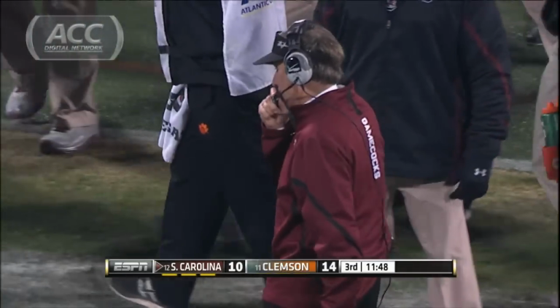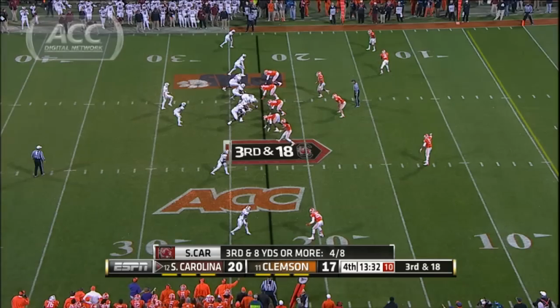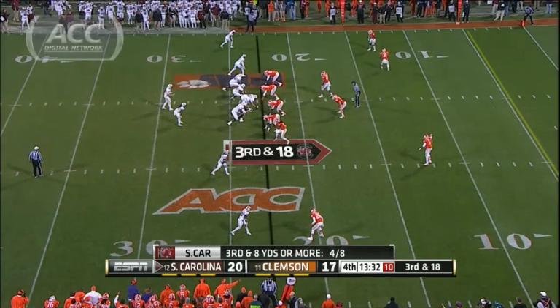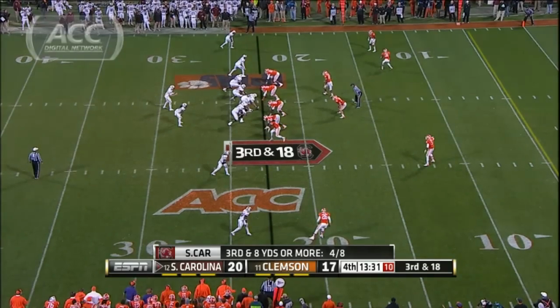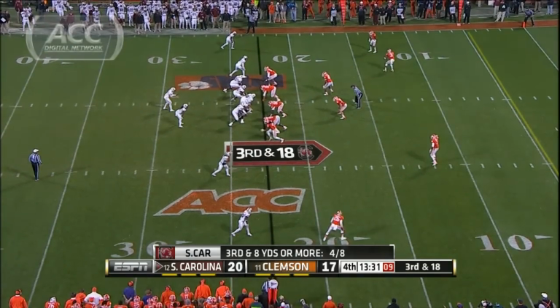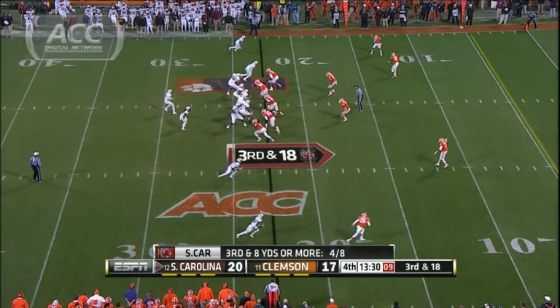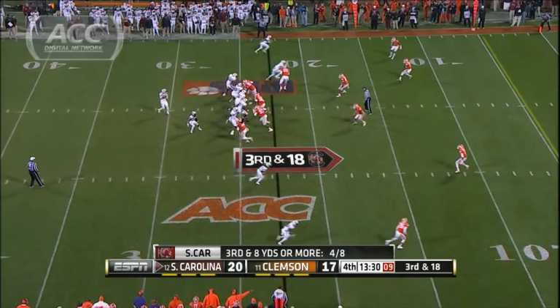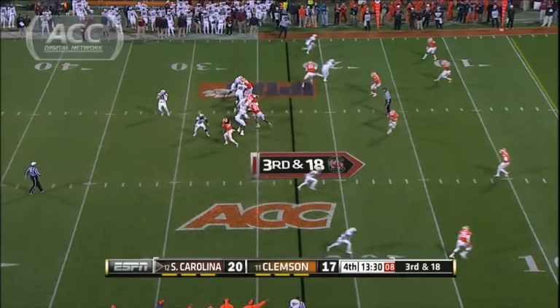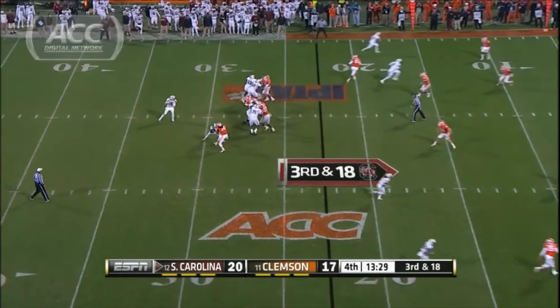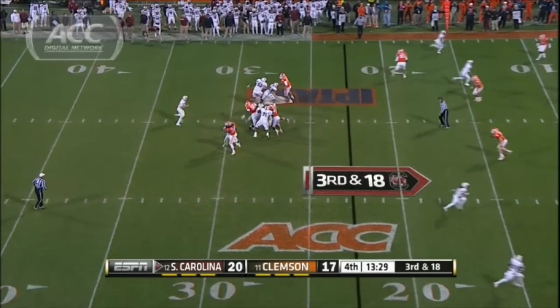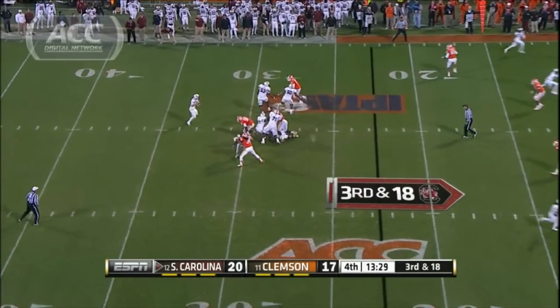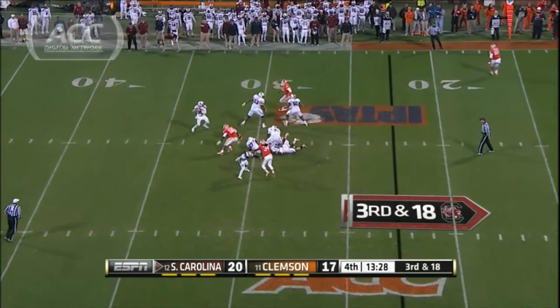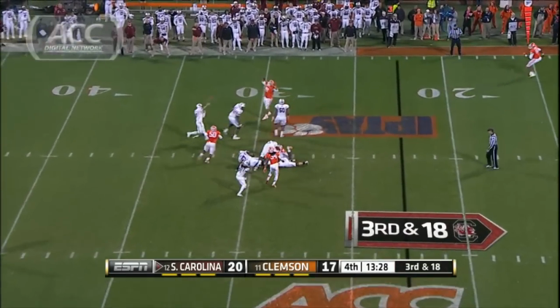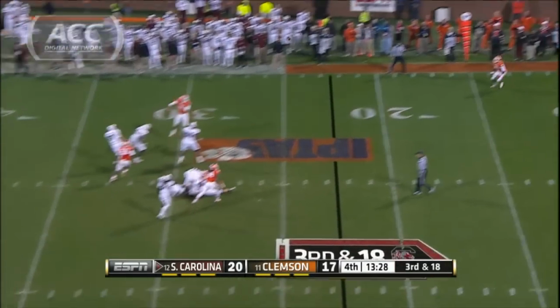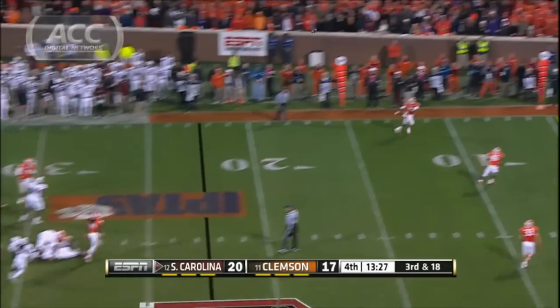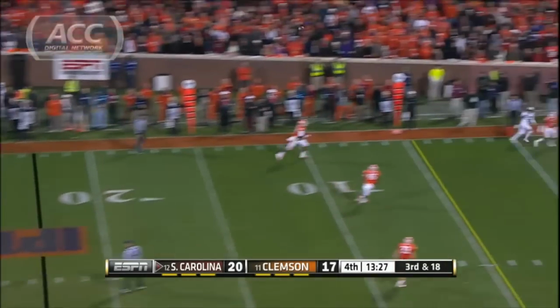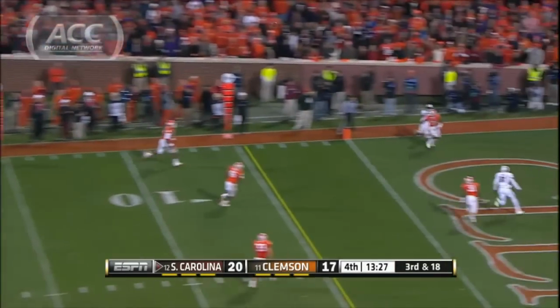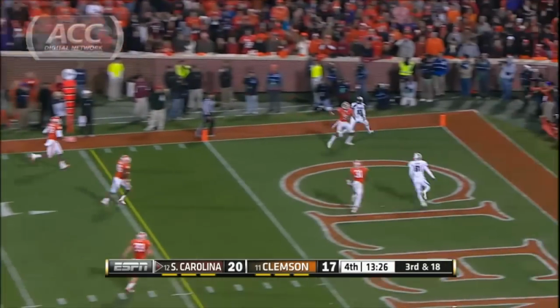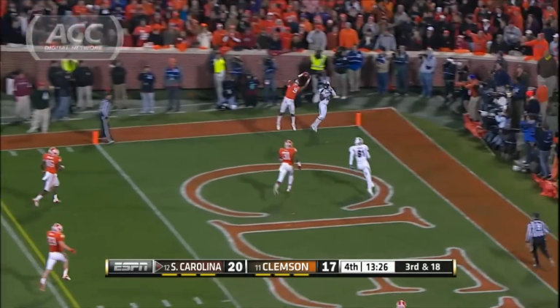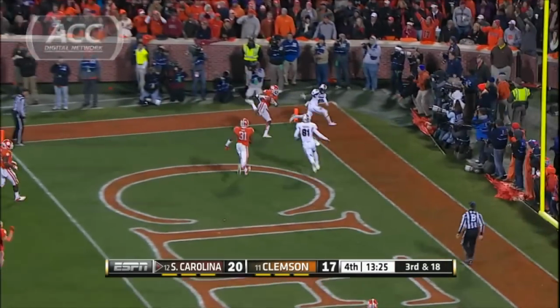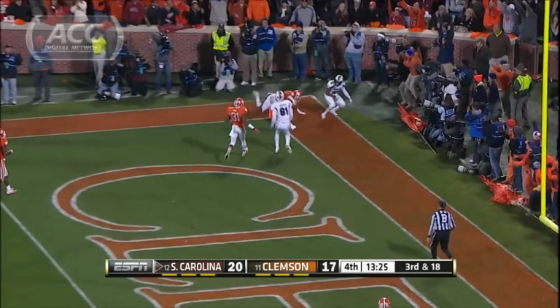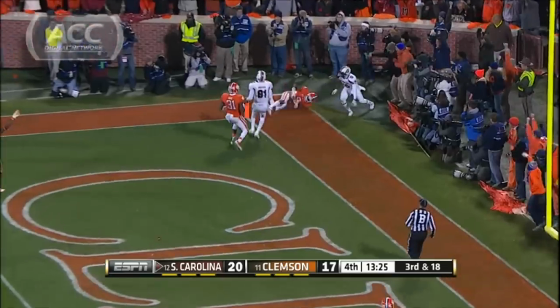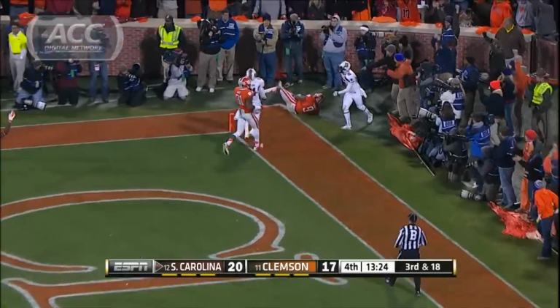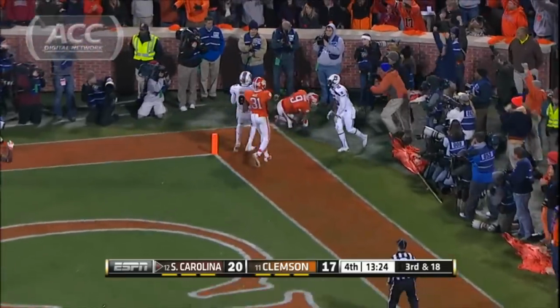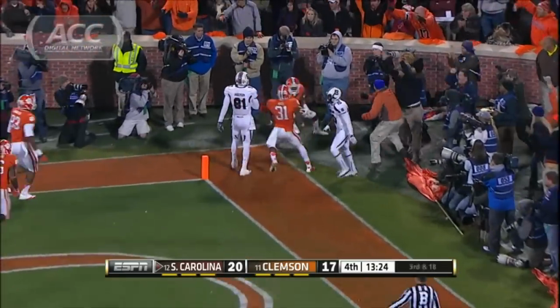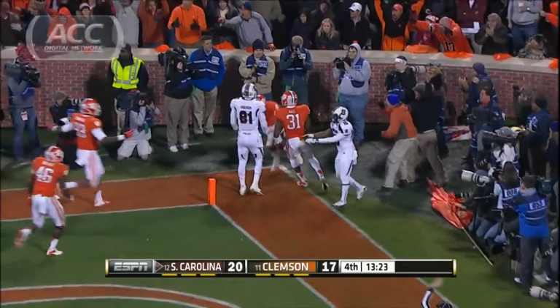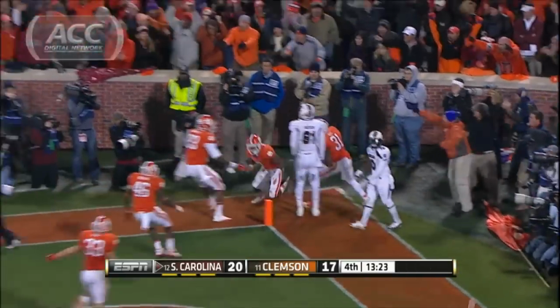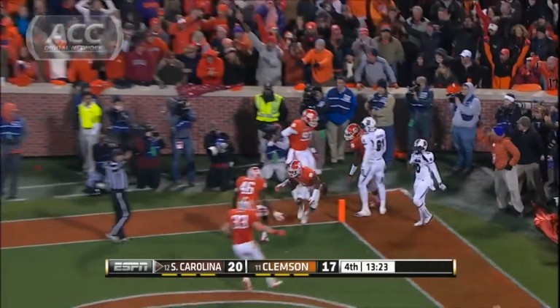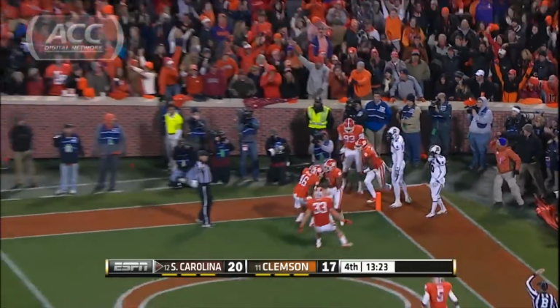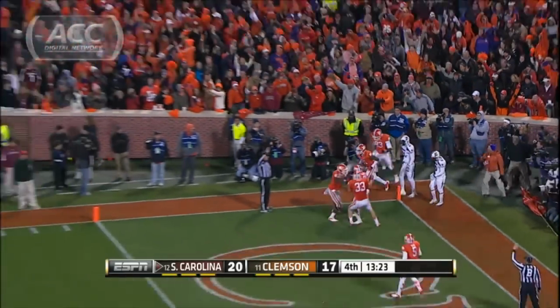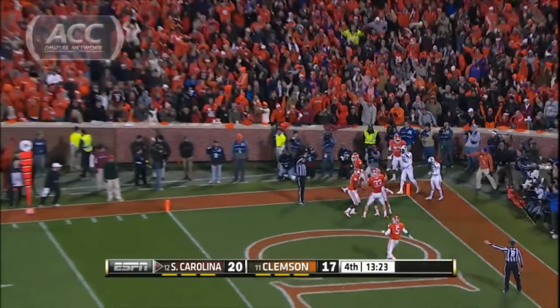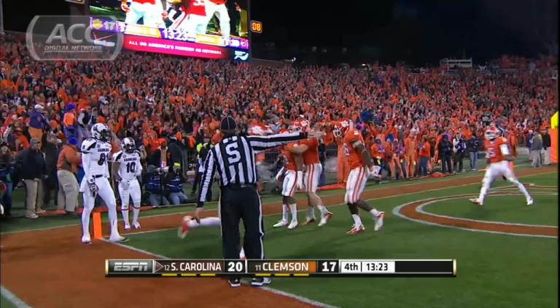Fourth quarter, Gamecocks threatening again. Xavier Brewer makes a play at the back of the end zone — great interception. Clemson stops the Gamecocks from adding on to their lead.